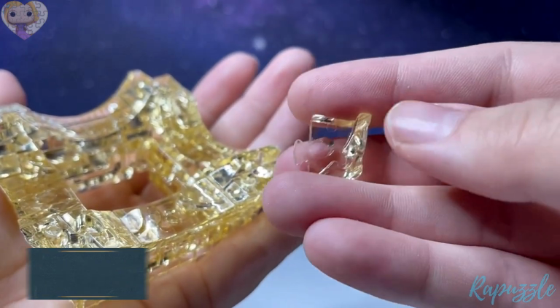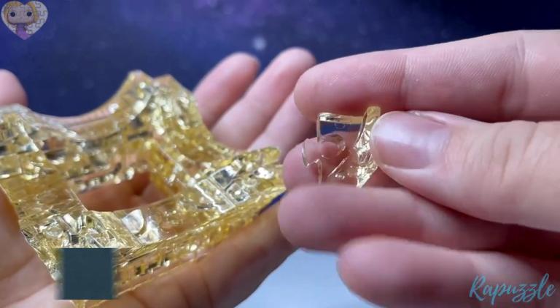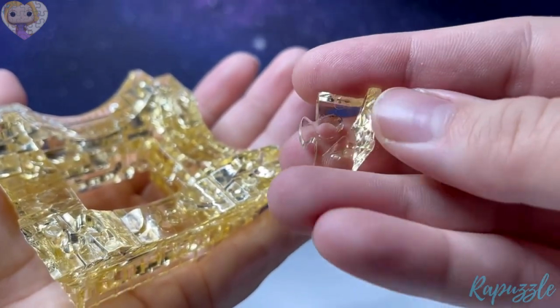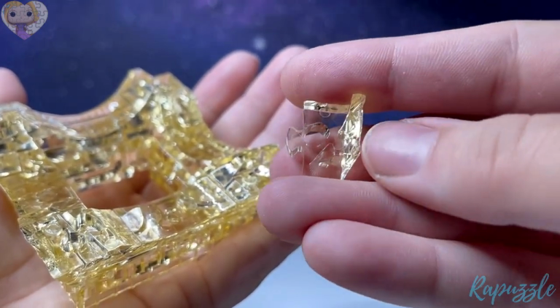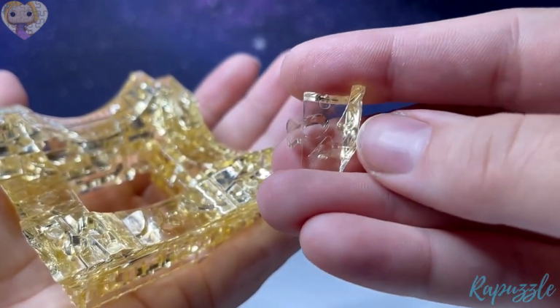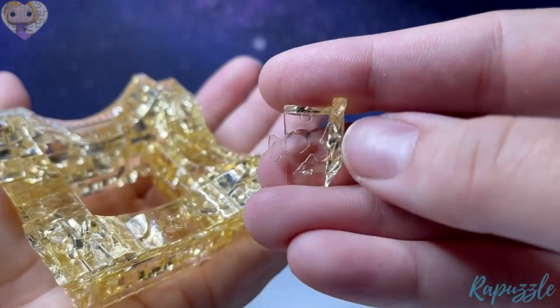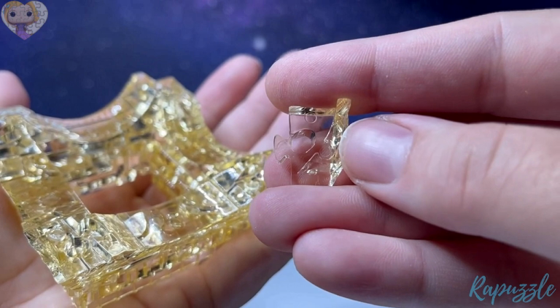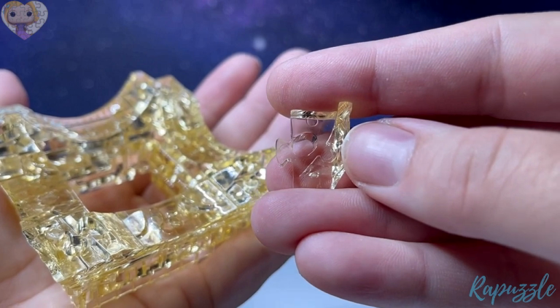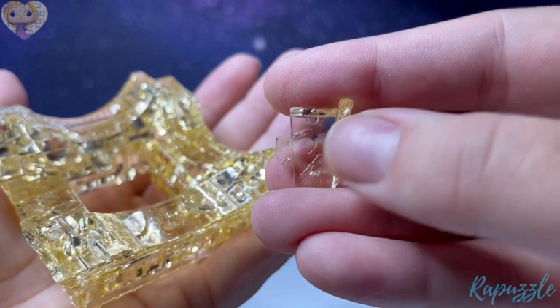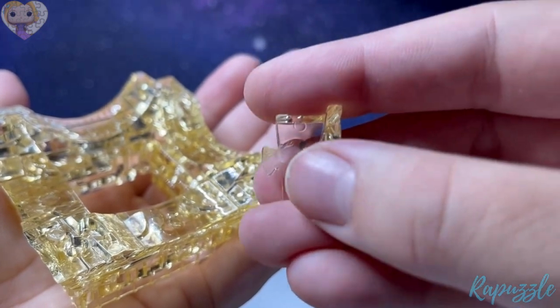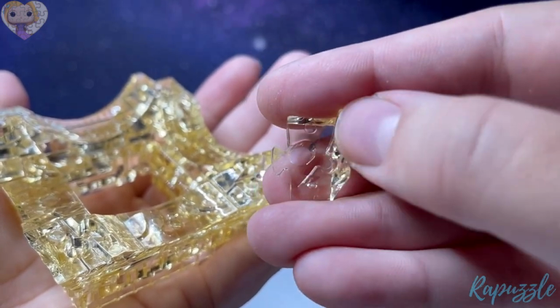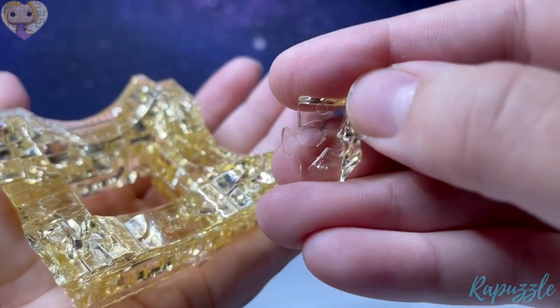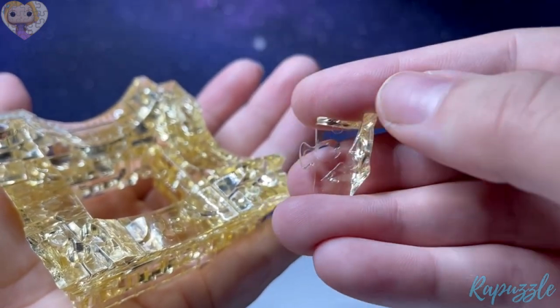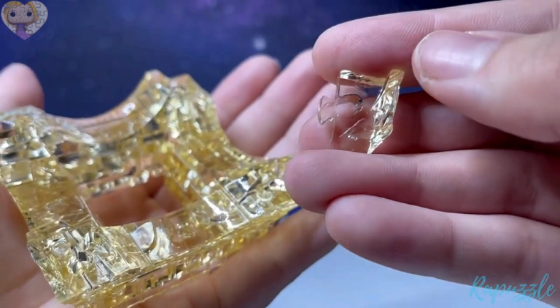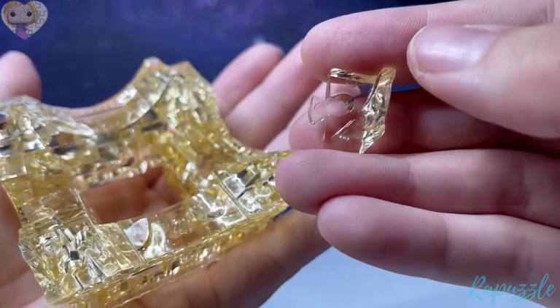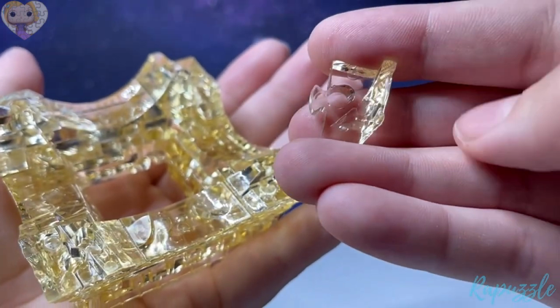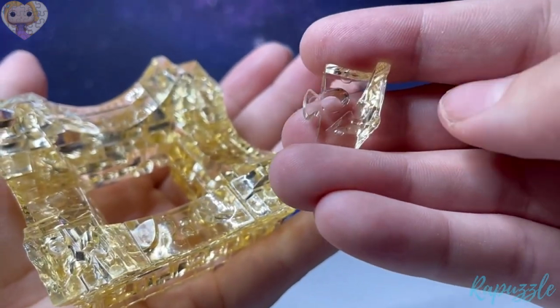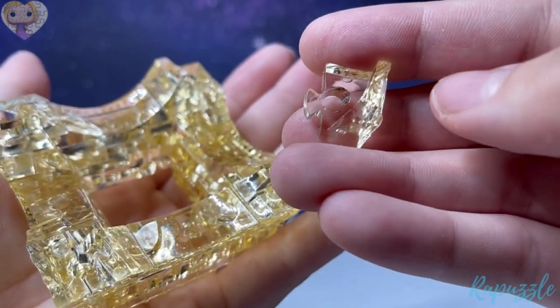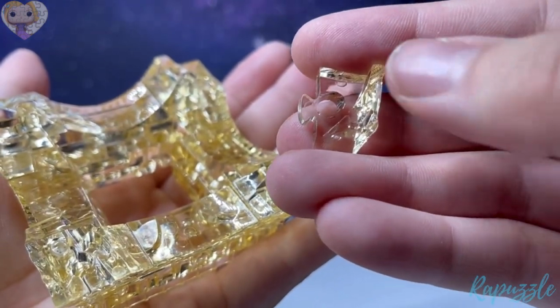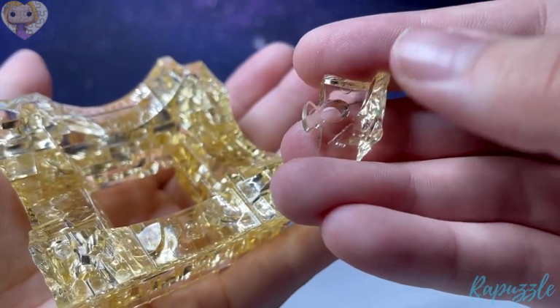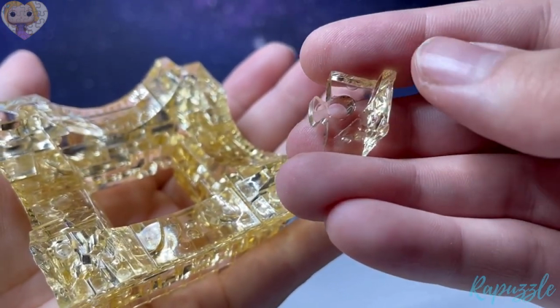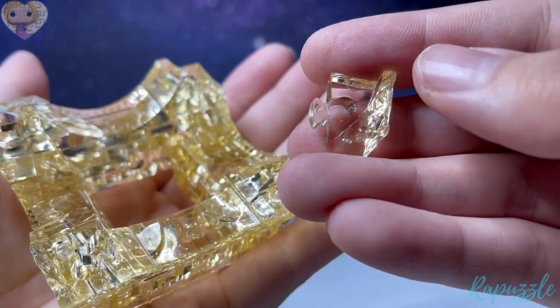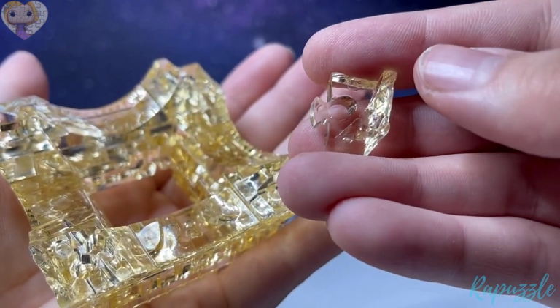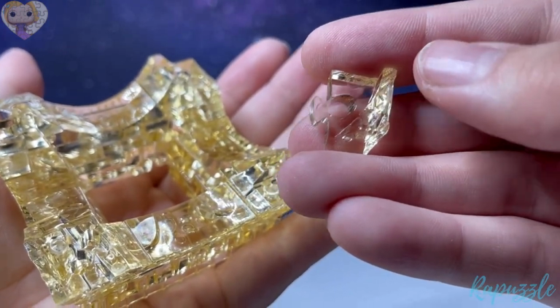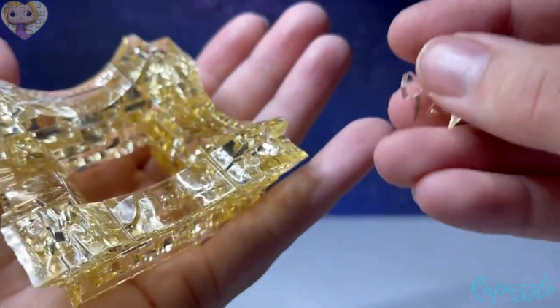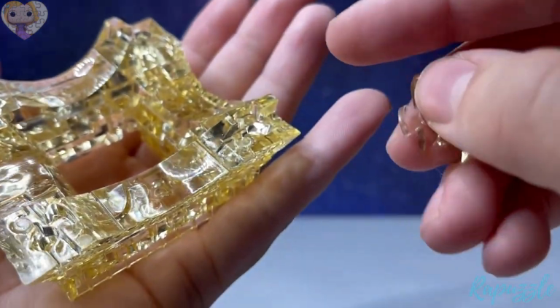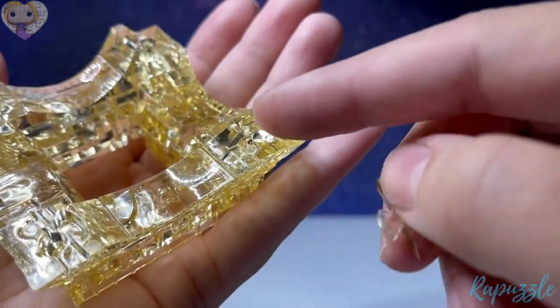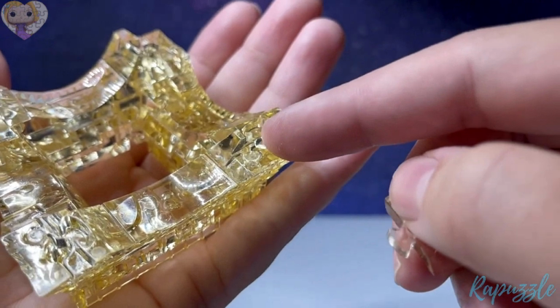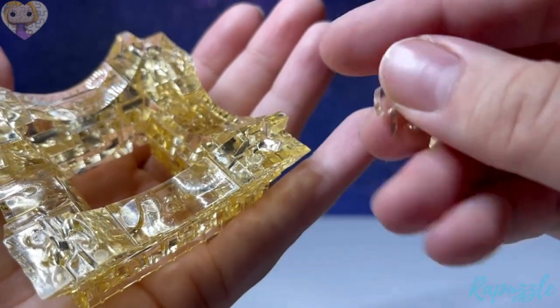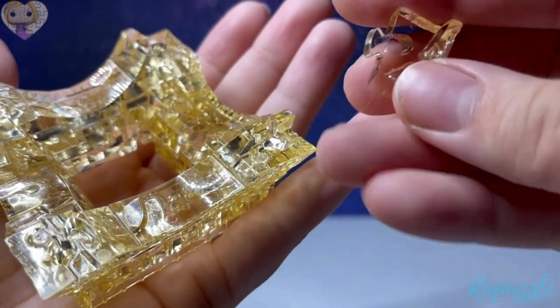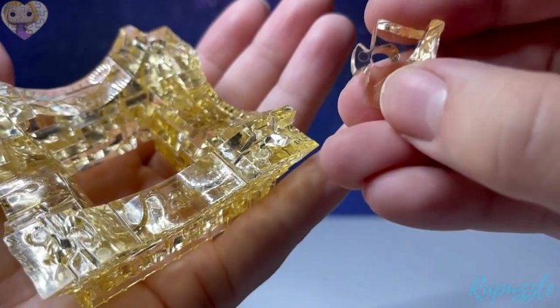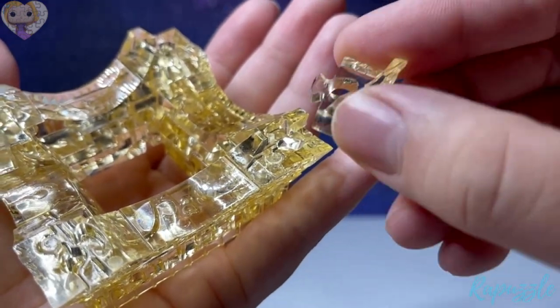Step twelve has a kind of curve right there. With this side facing upward, you're going to put one in each of the corners.